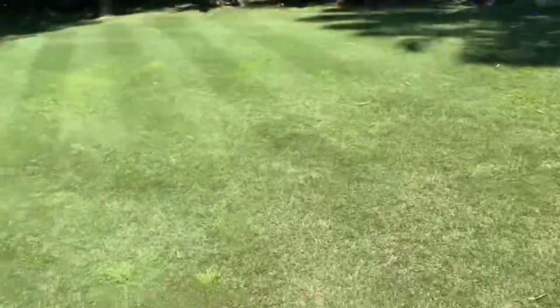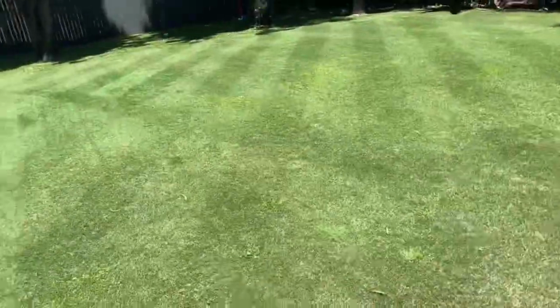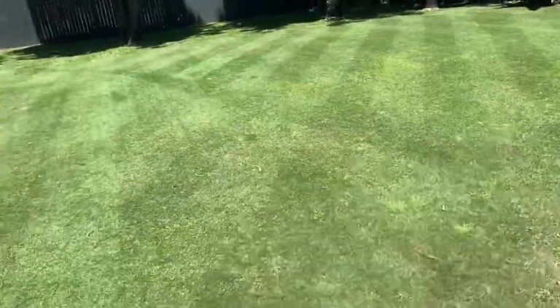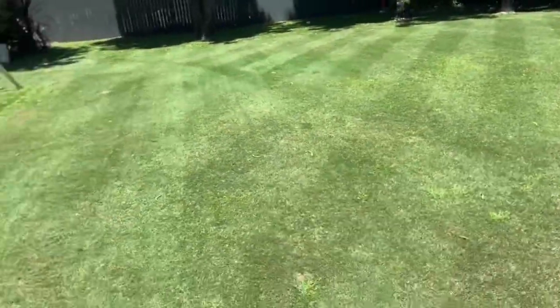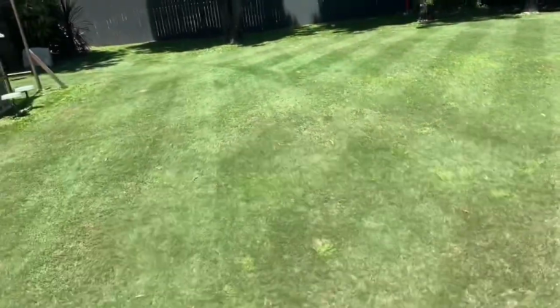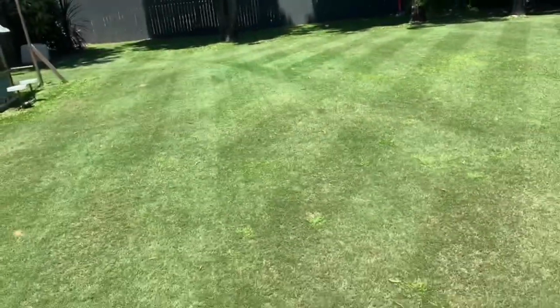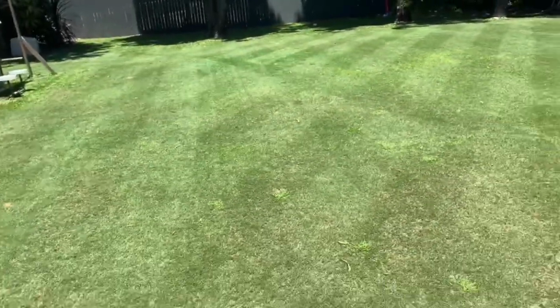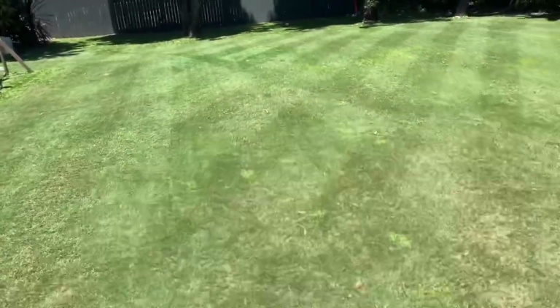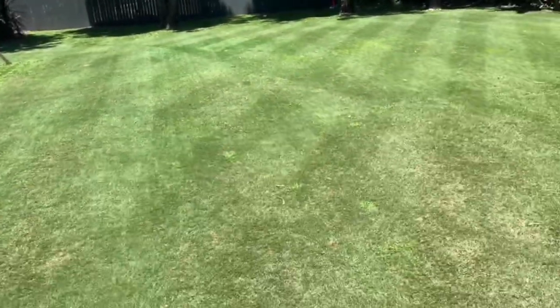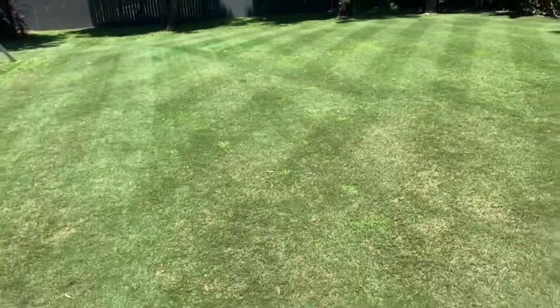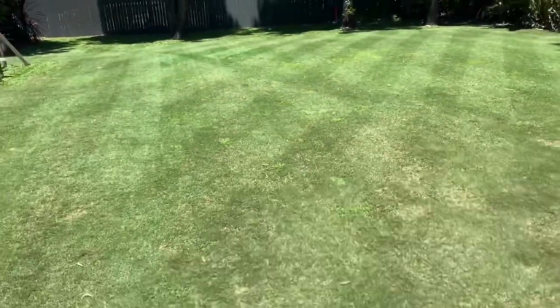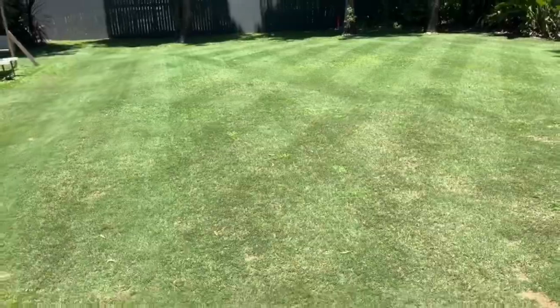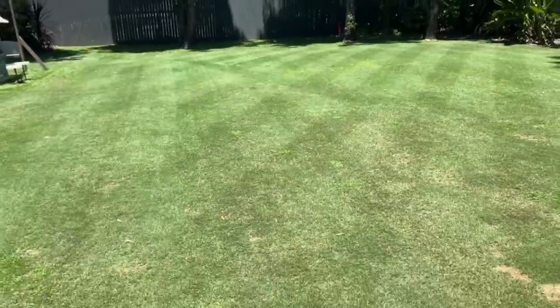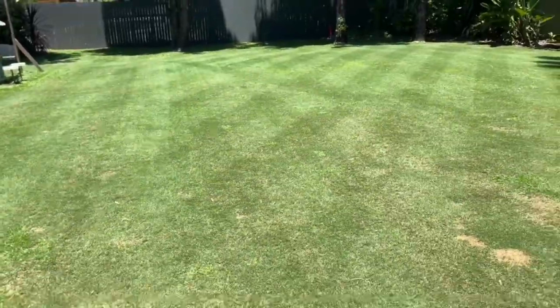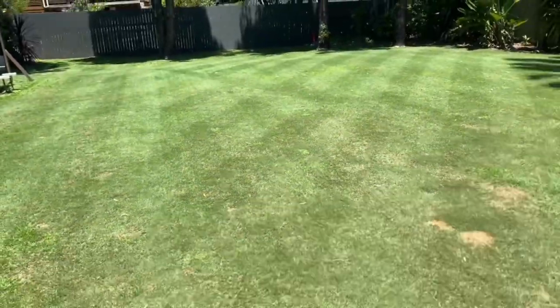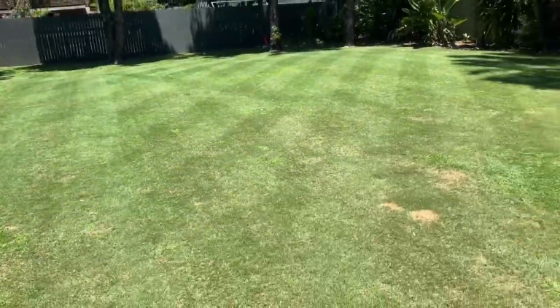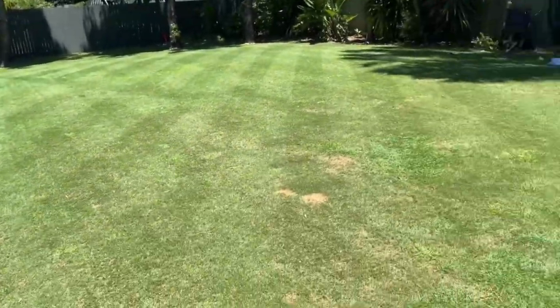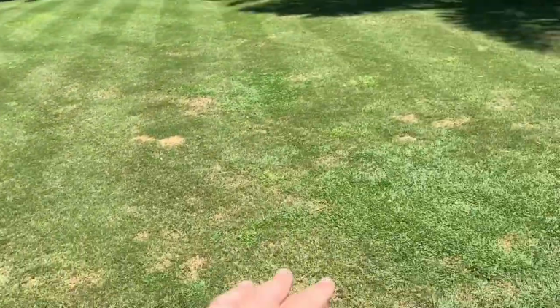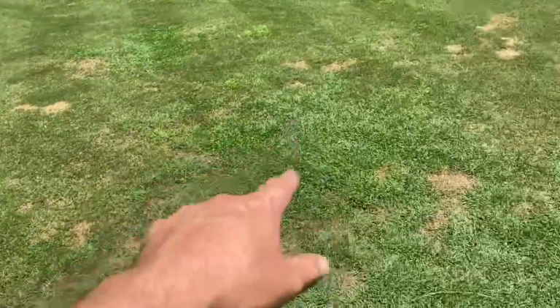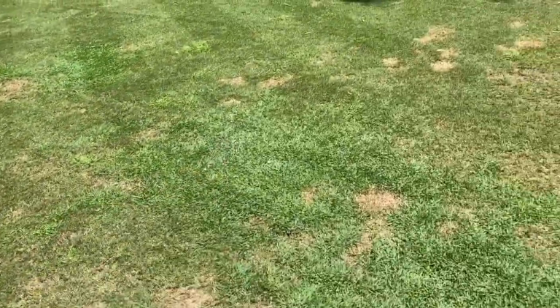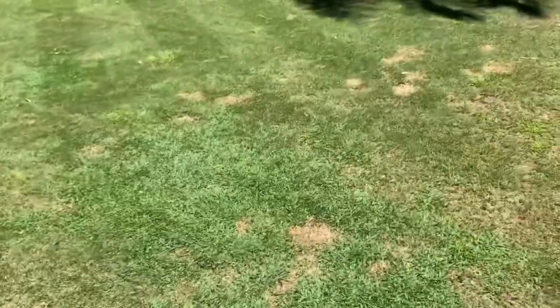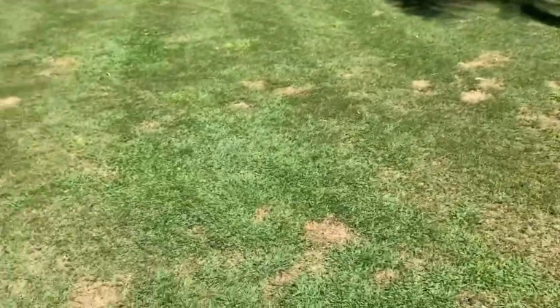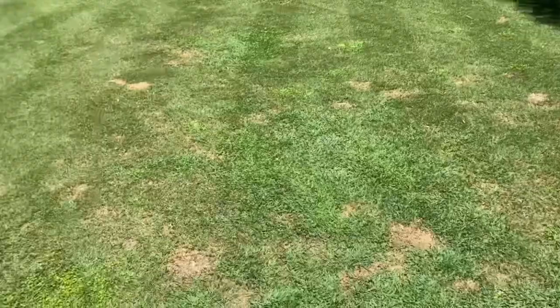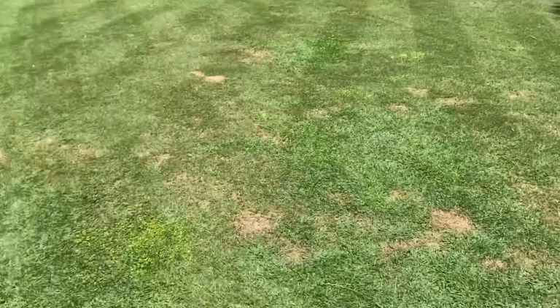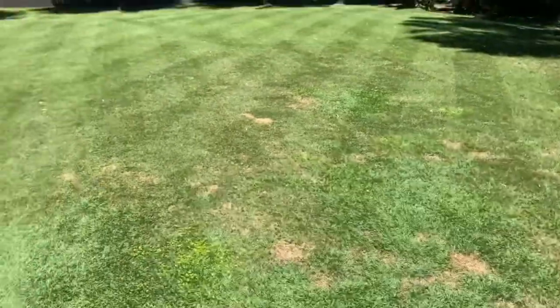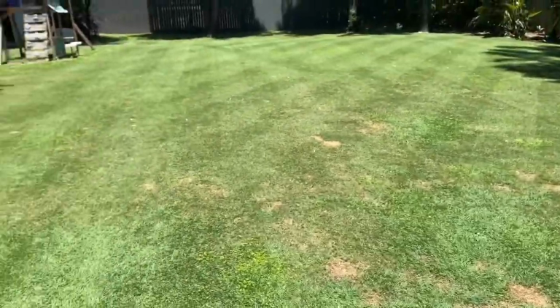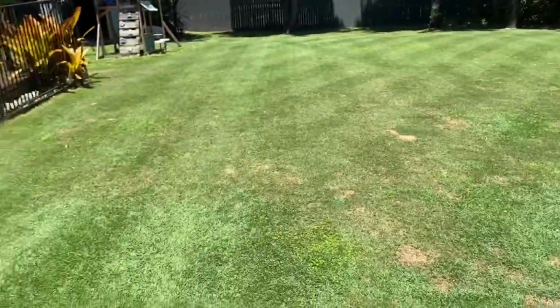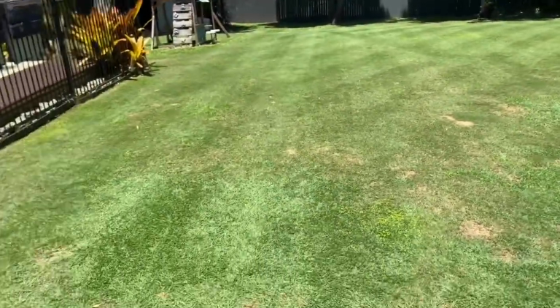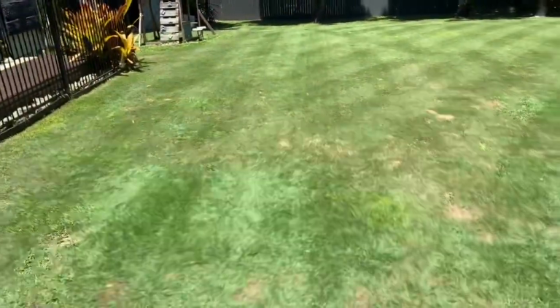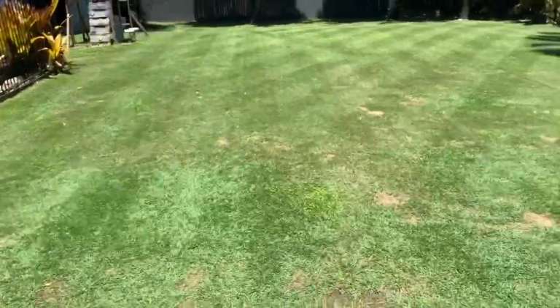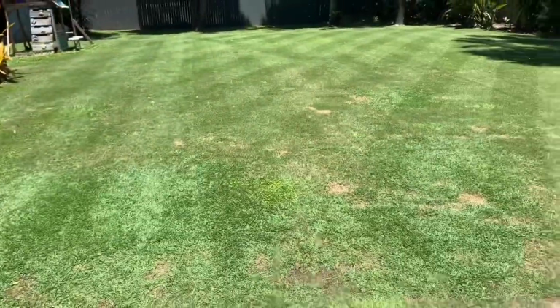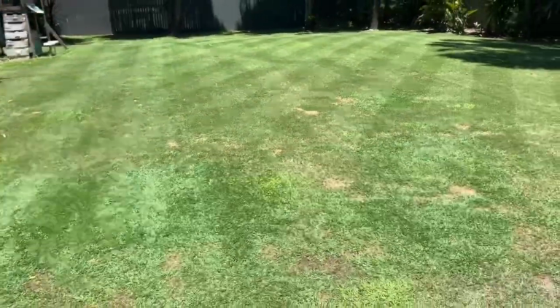I'm very excited to see what it looks like in maybe a month's time or so, because I reckon I'm going to have a fully grown blue couch lawn by that stage. So that's an update — thanks for watching, I'll catch you on the next one.